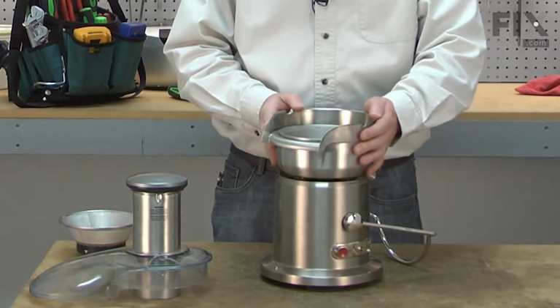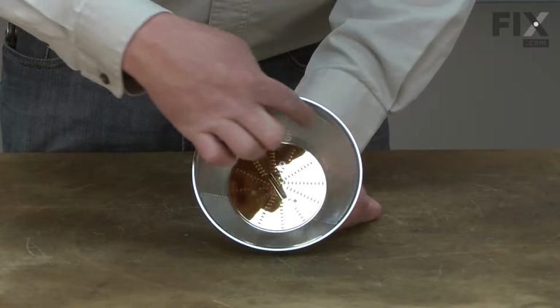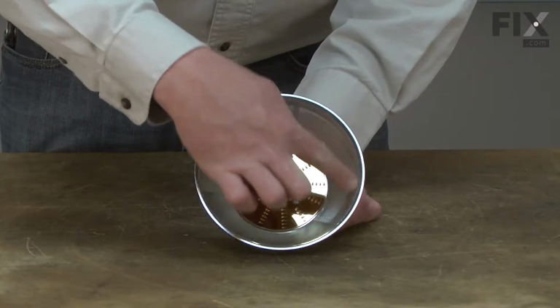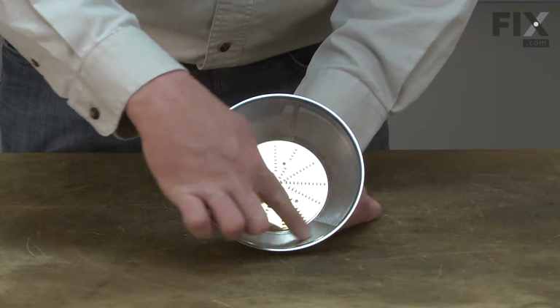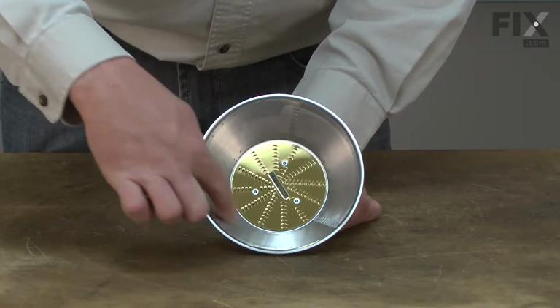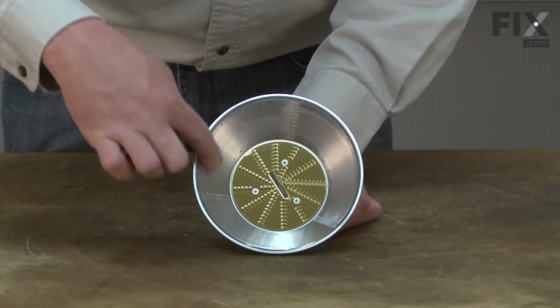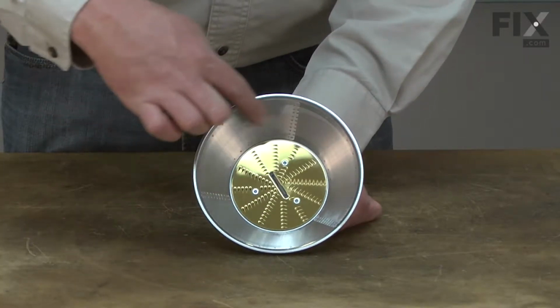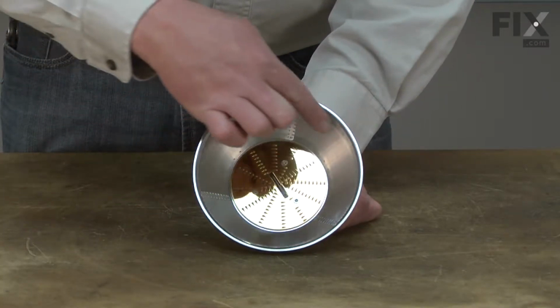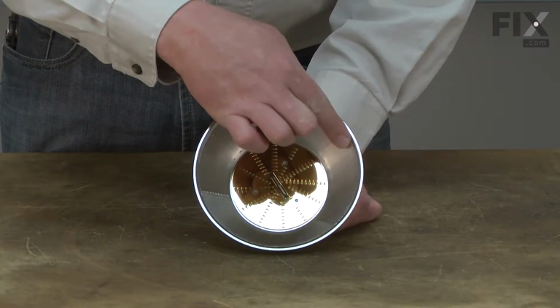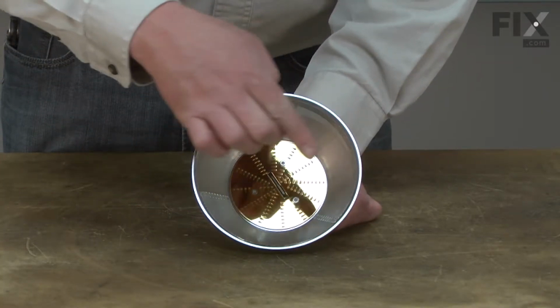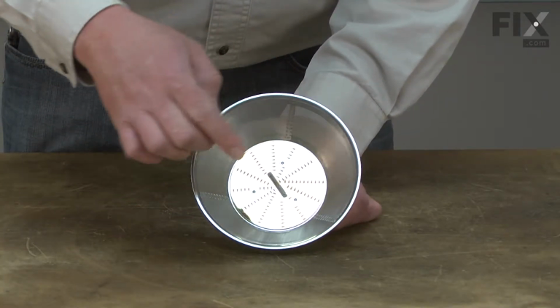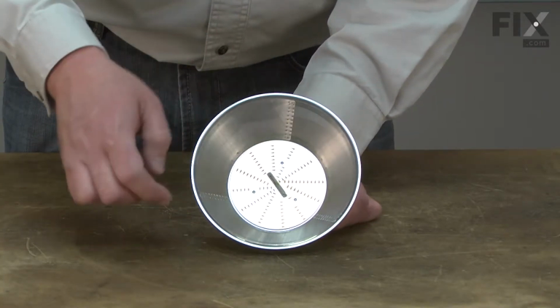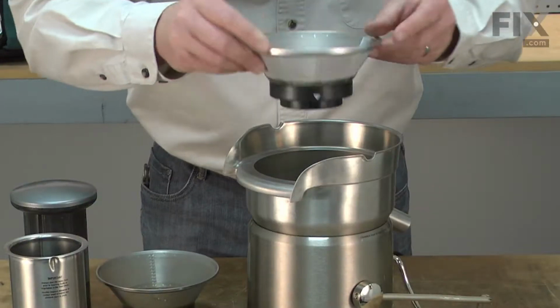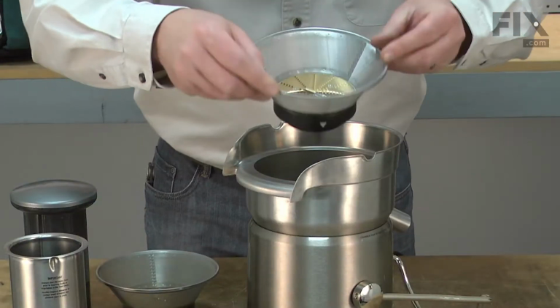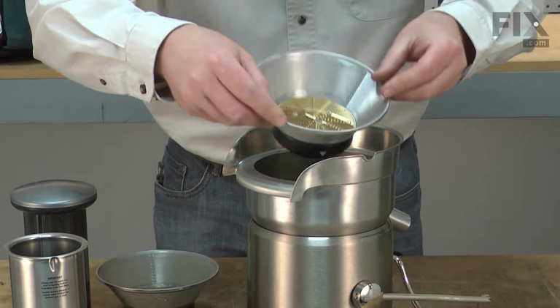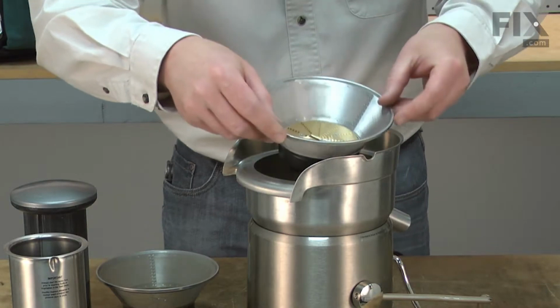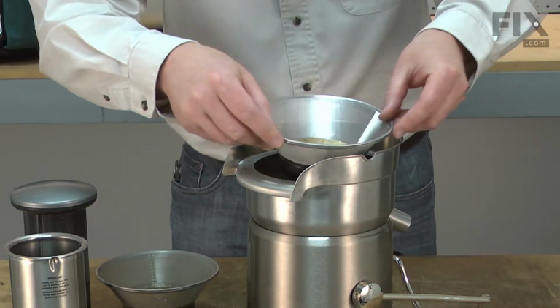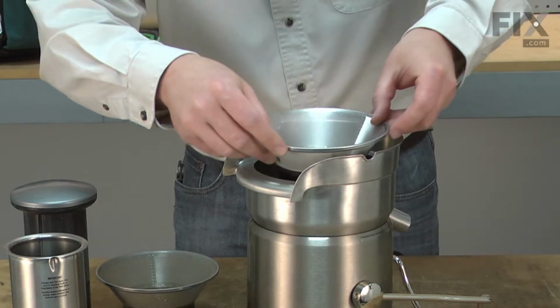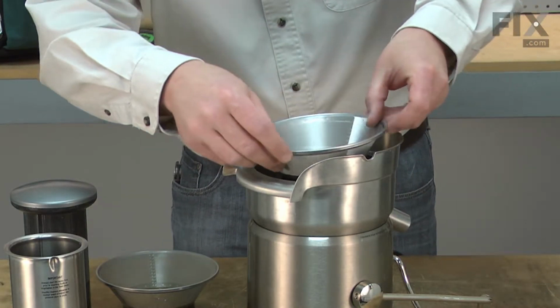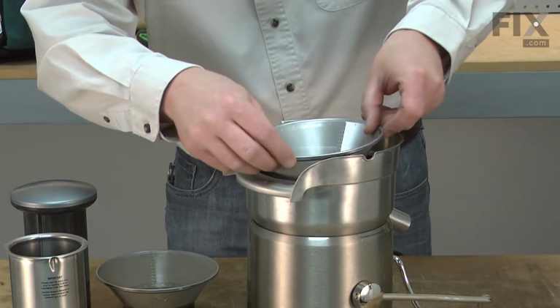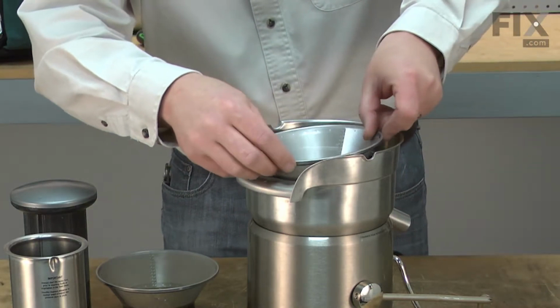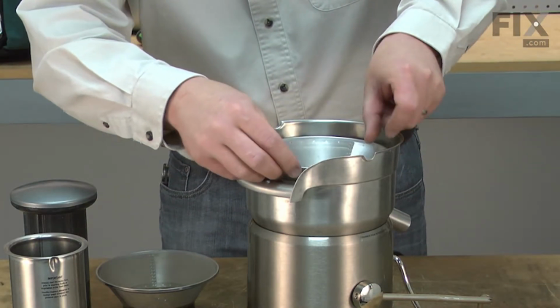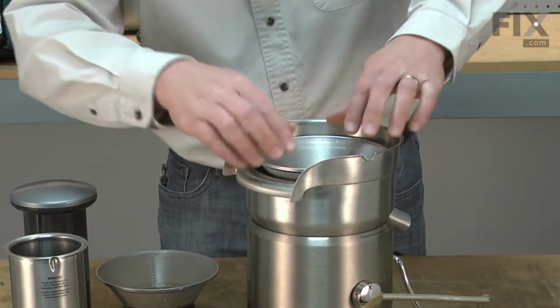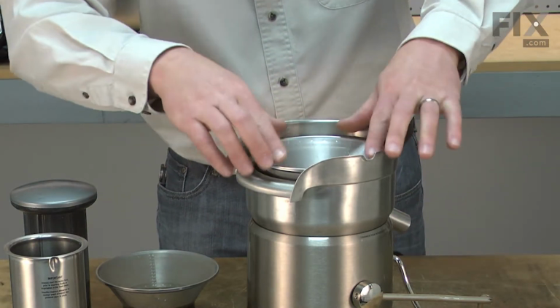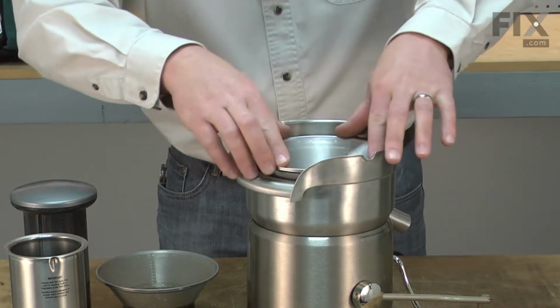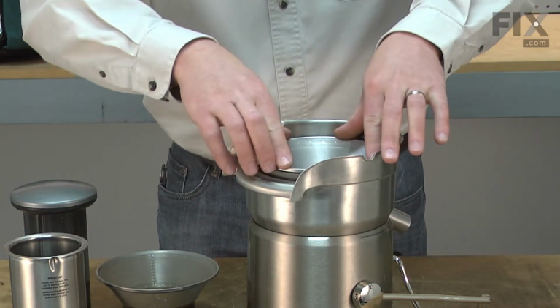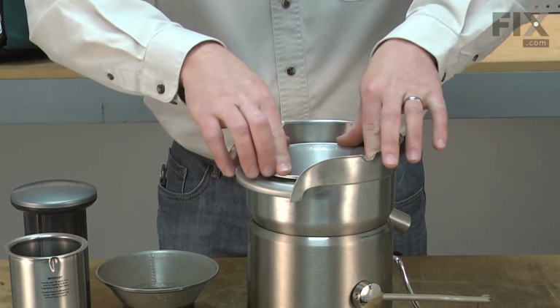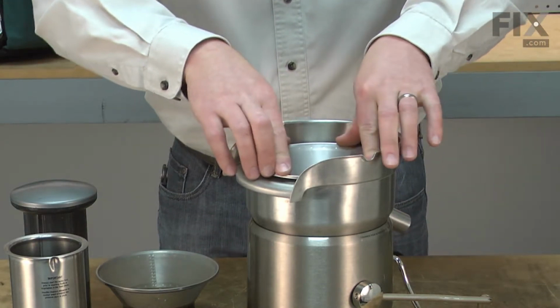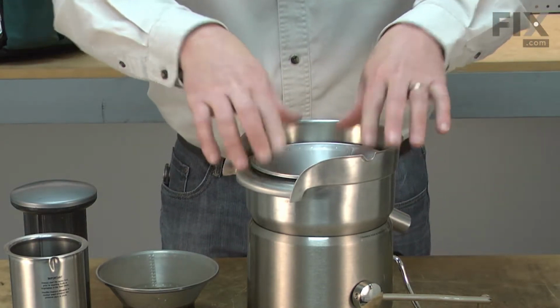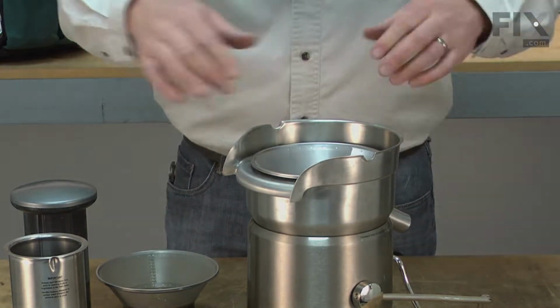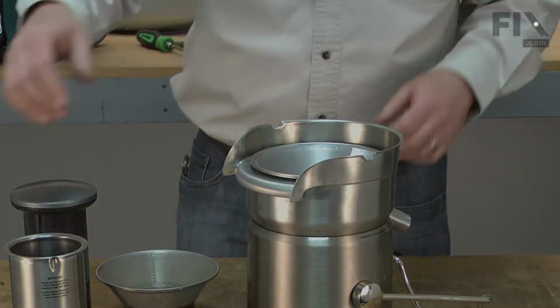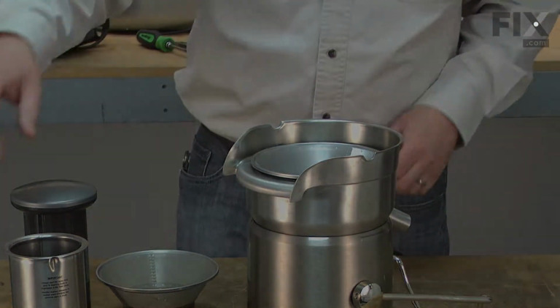Corrosion can cause the mesh screen to come loose from the frame. Replacing the mesh filter basket is a simple repair you can do yourself, and I'm going to show you how.